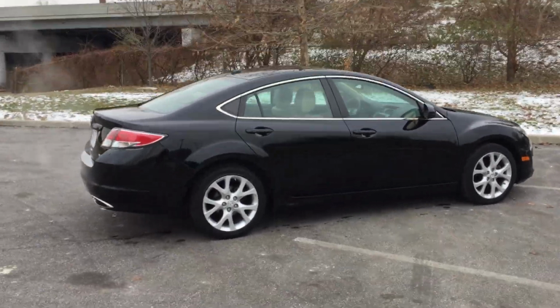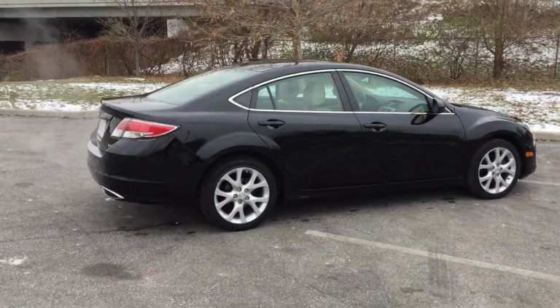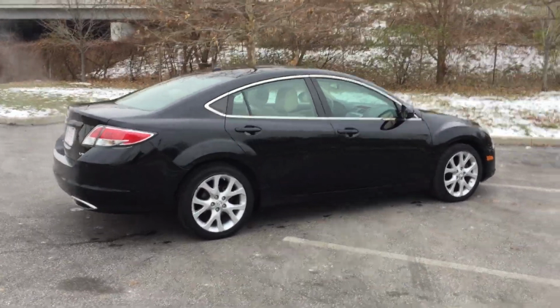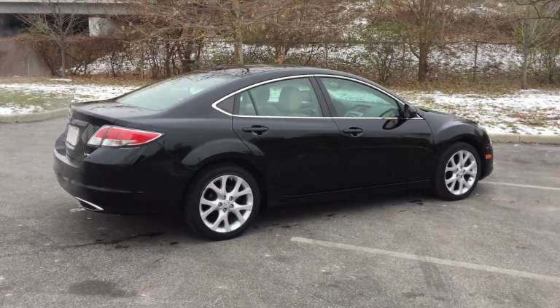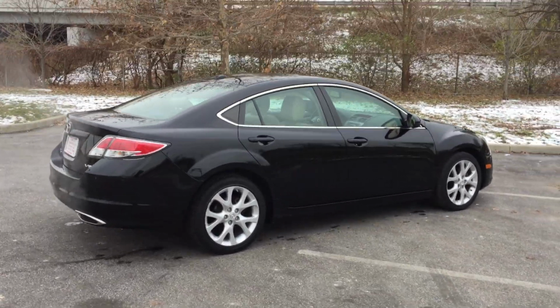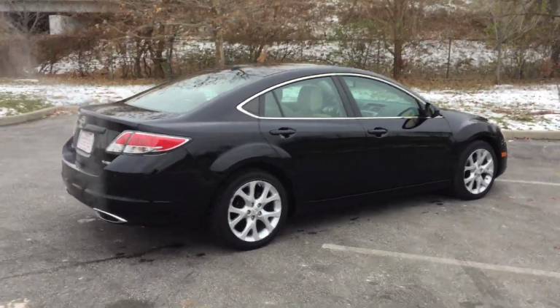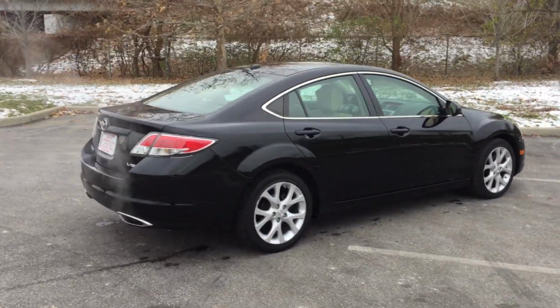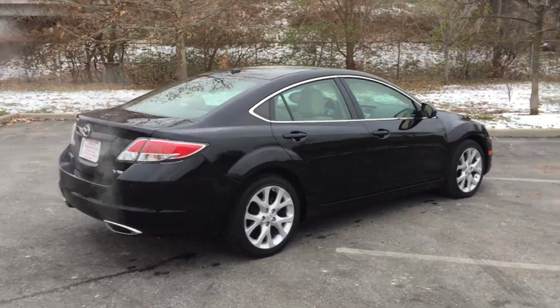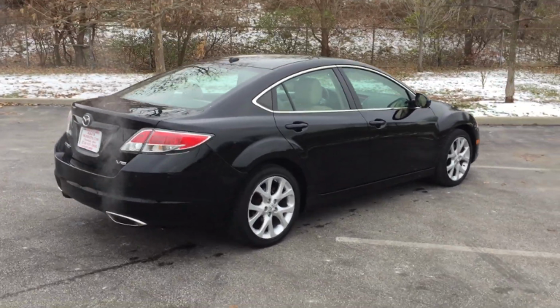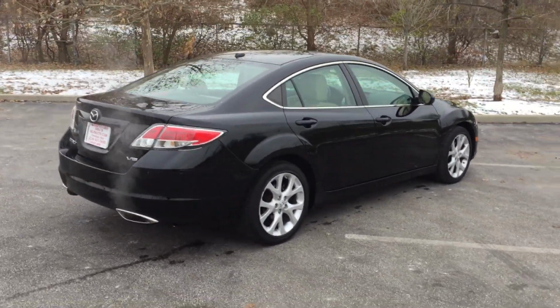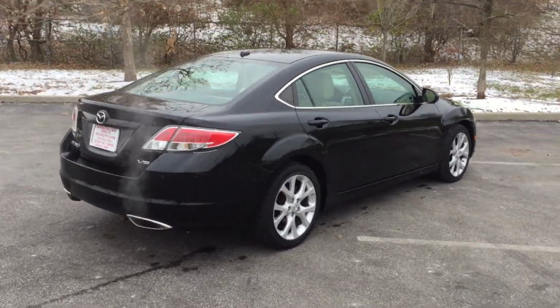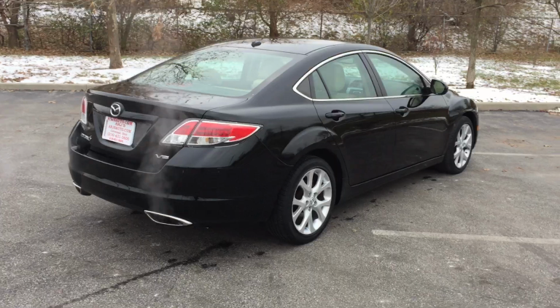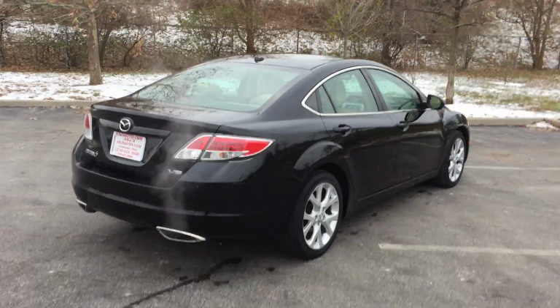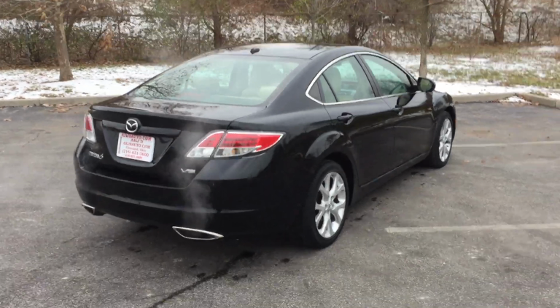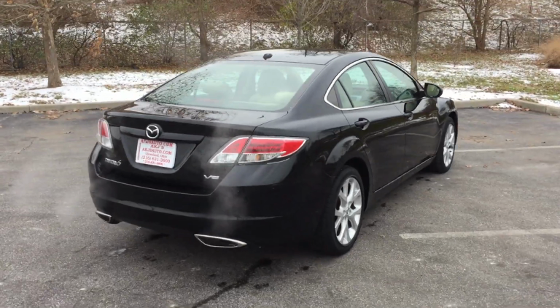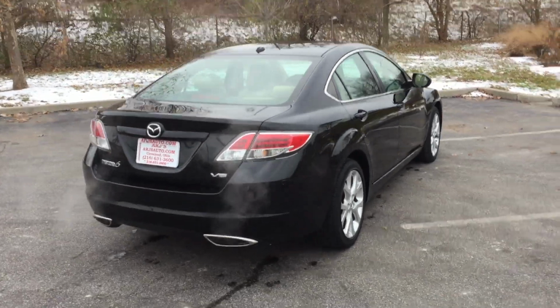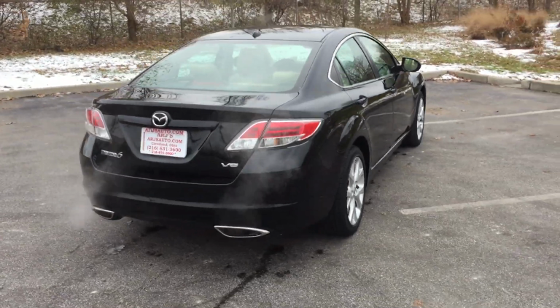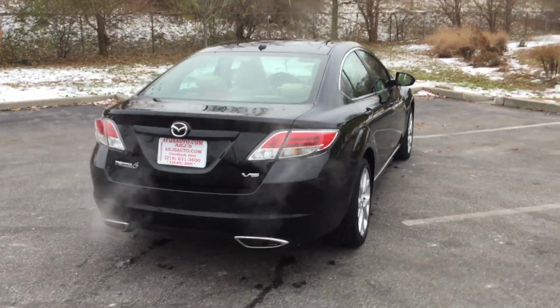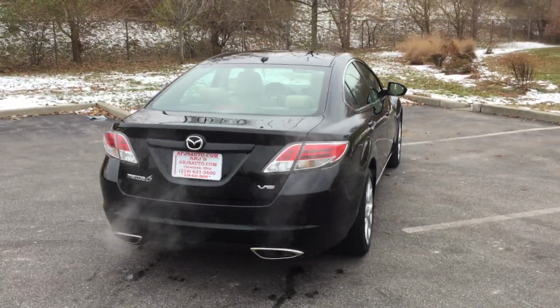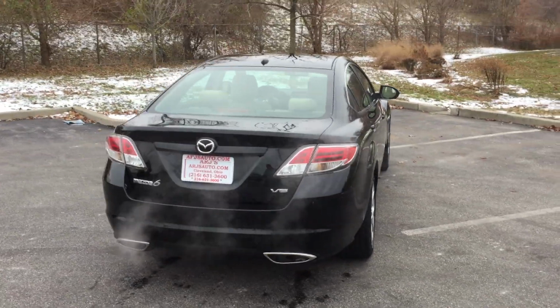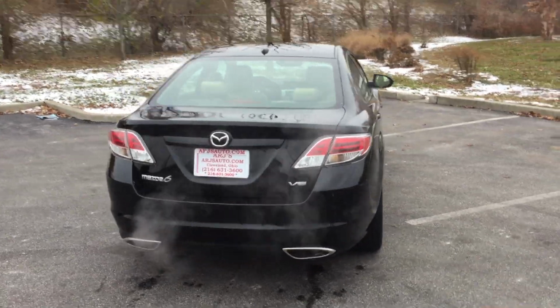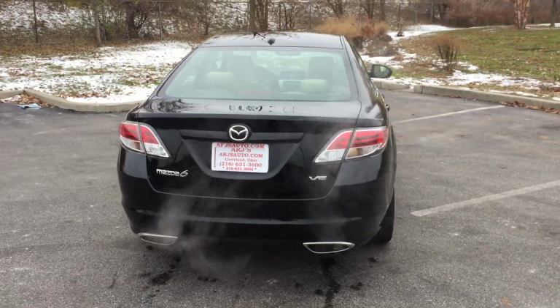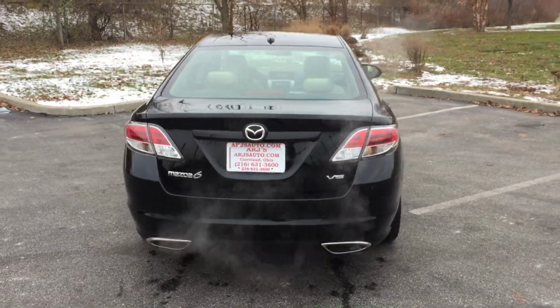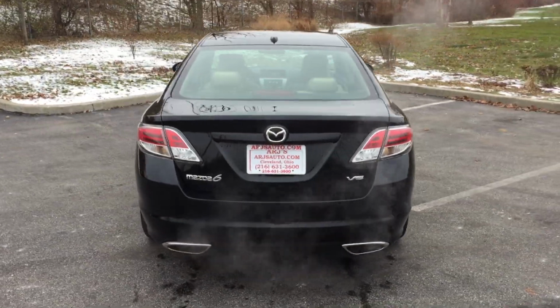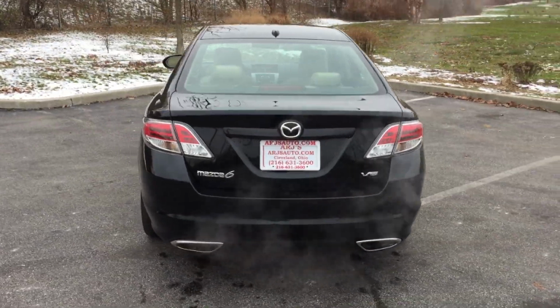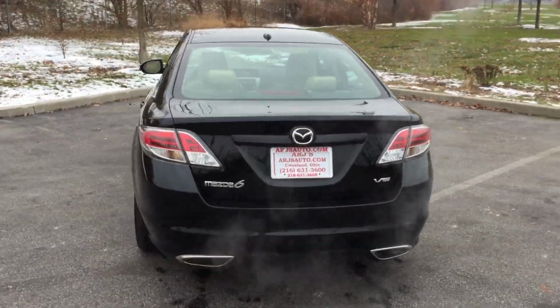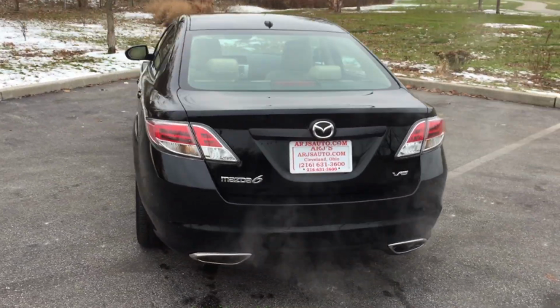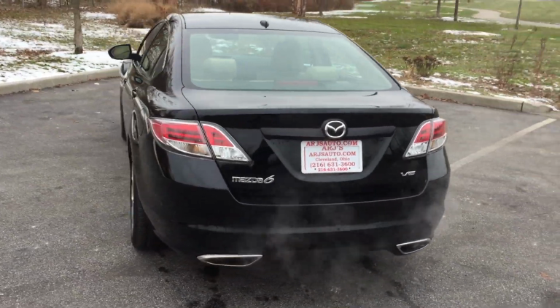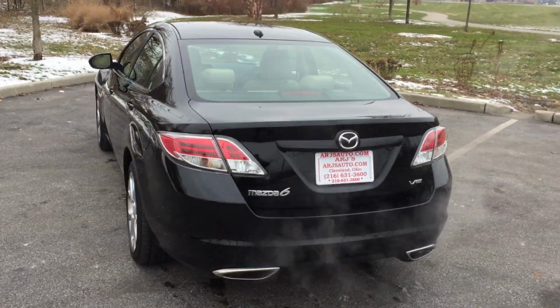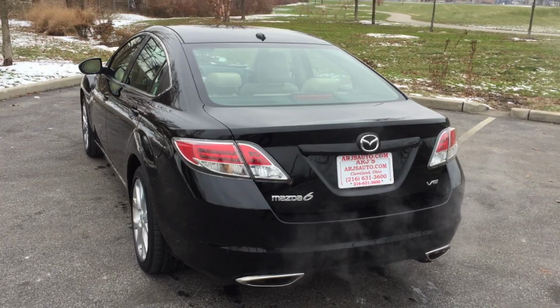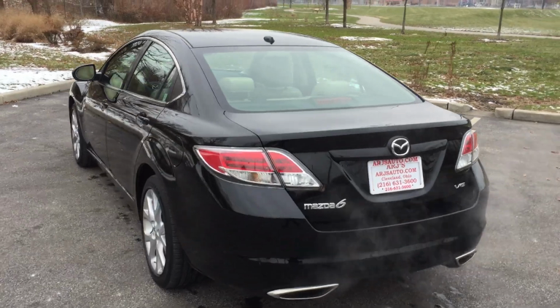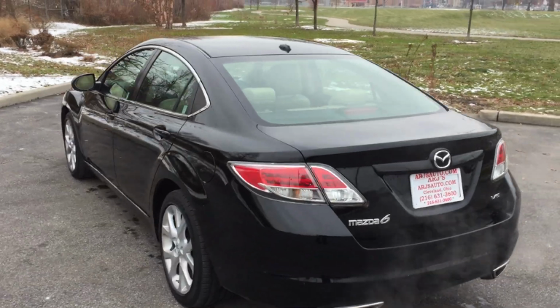This one only has 65,000 miles on it, and it looks like it — it's in great condition. Black metallic paint, alloy wheels, V6.